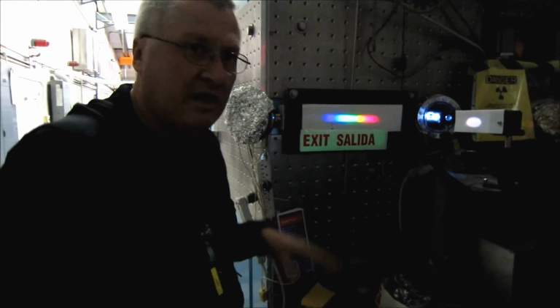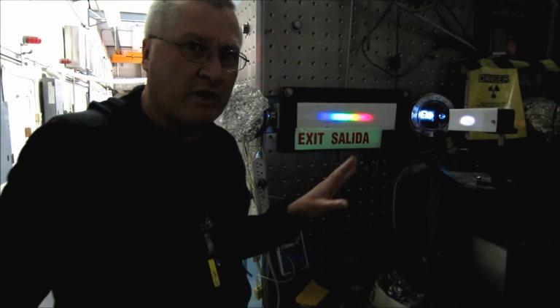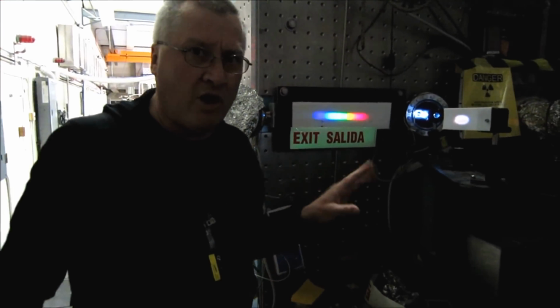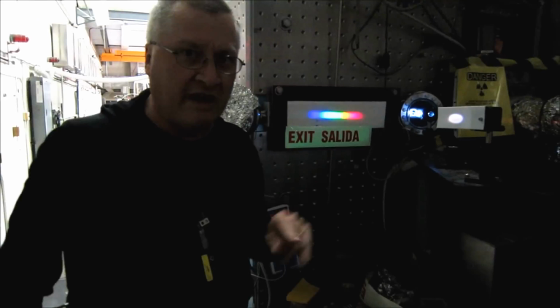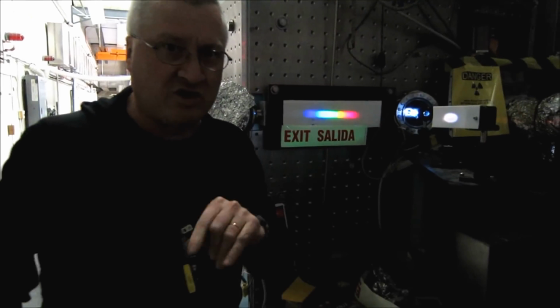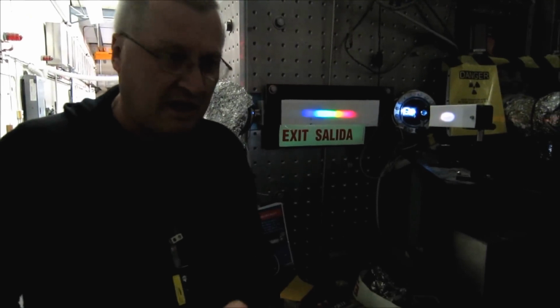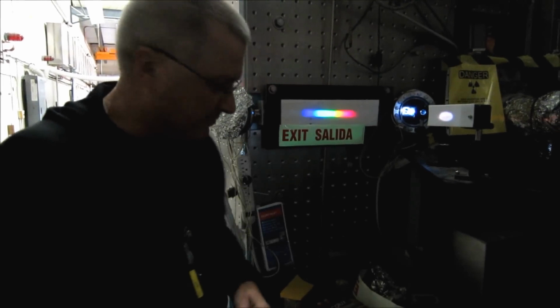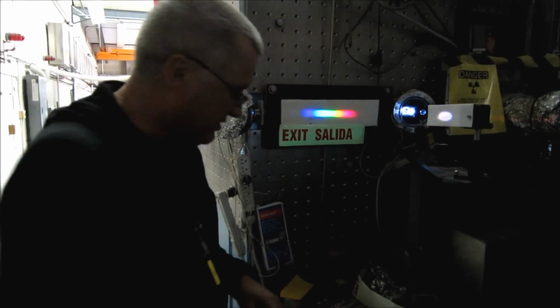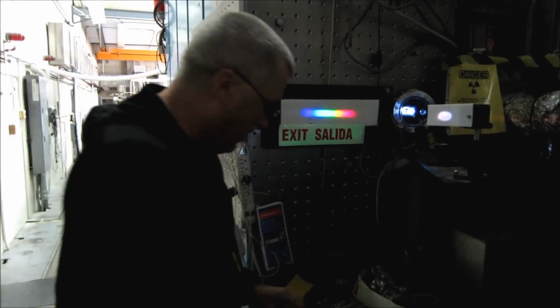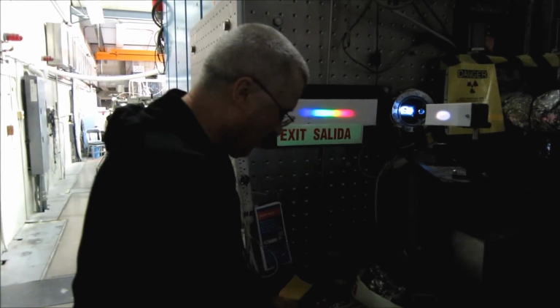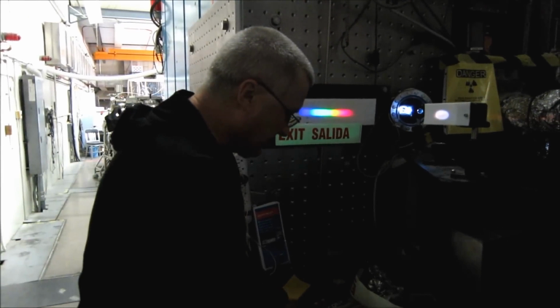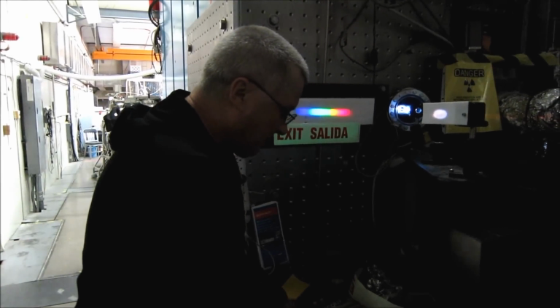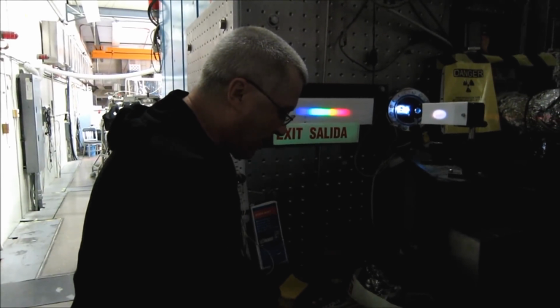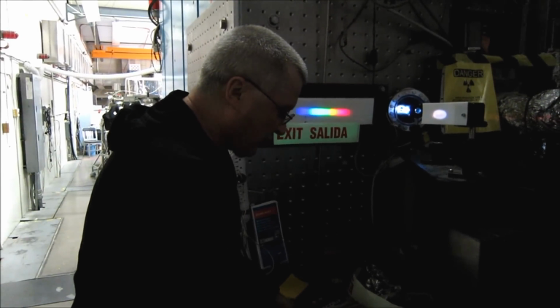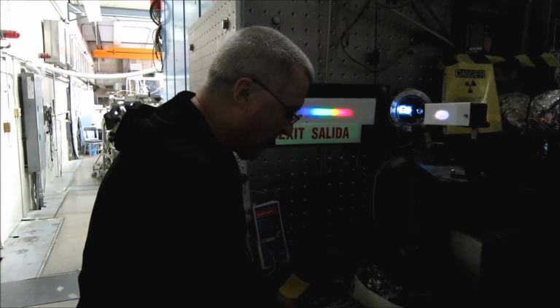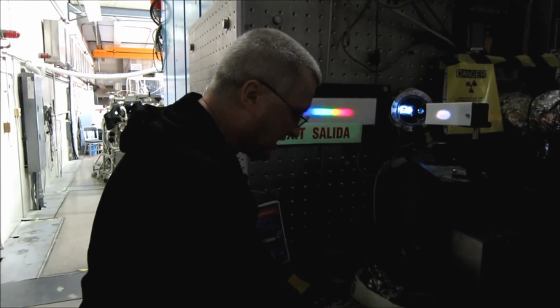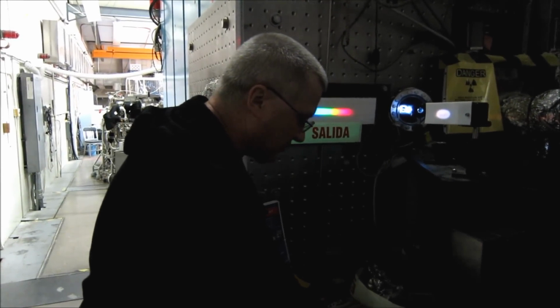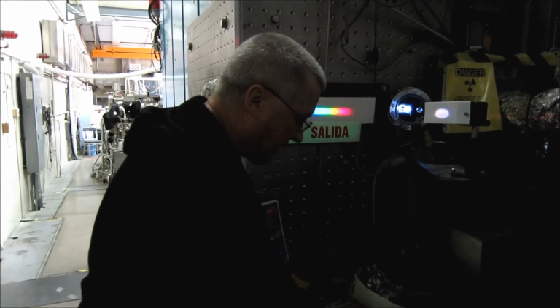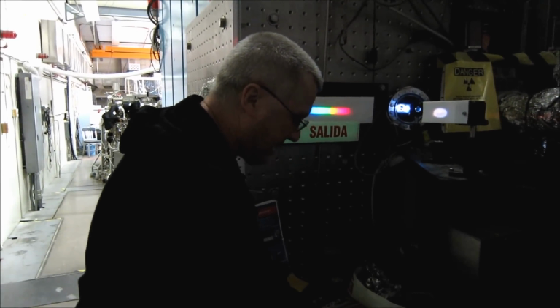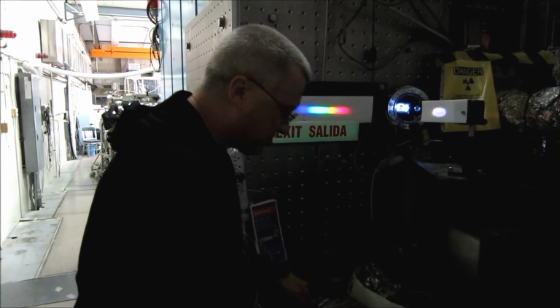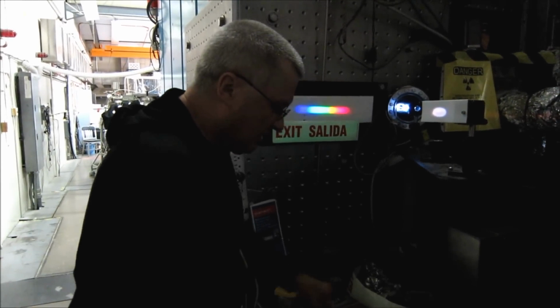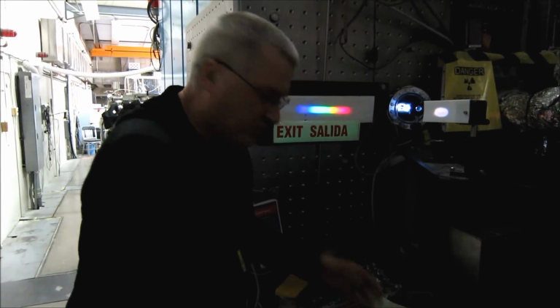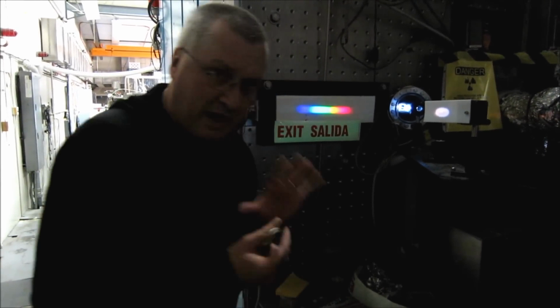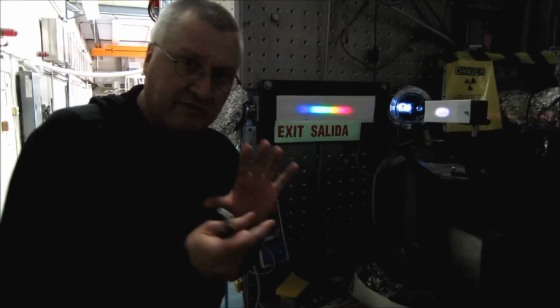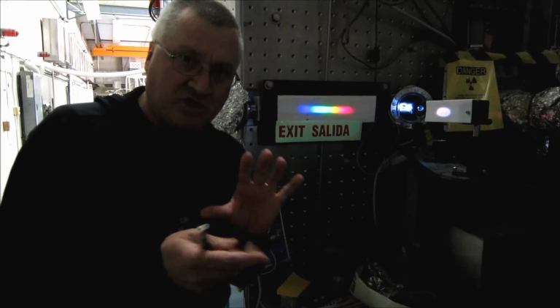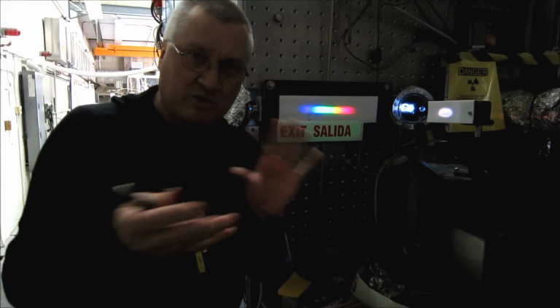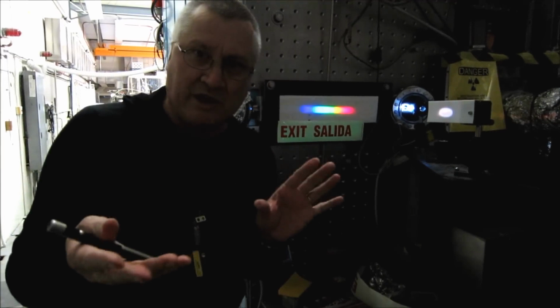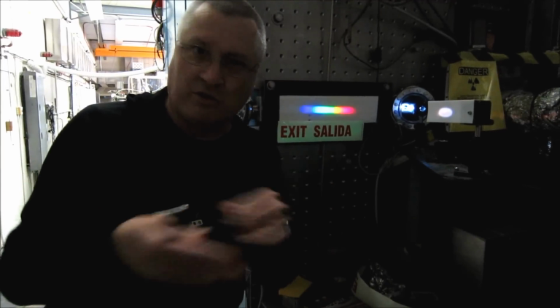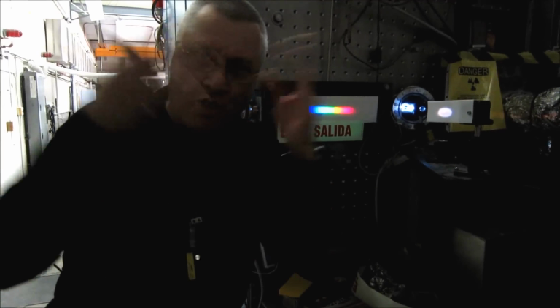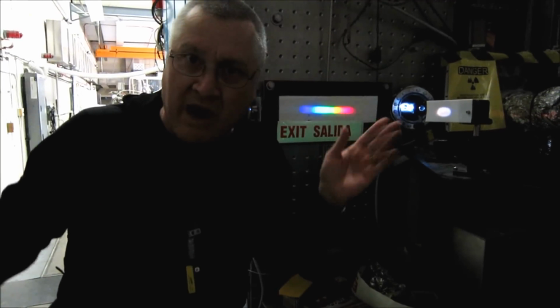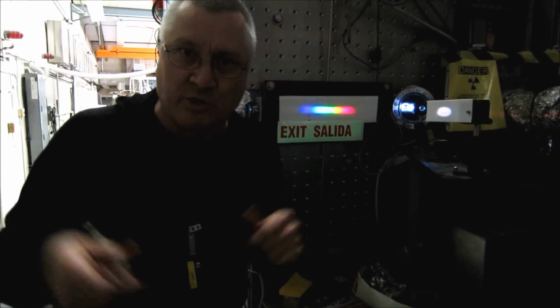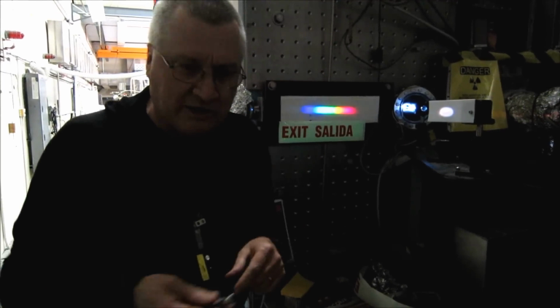Now we're going to pause and let this die off for a moment, but I want to show you how the color of the light matters. The white light that I just used is a mixture of all possible colors.